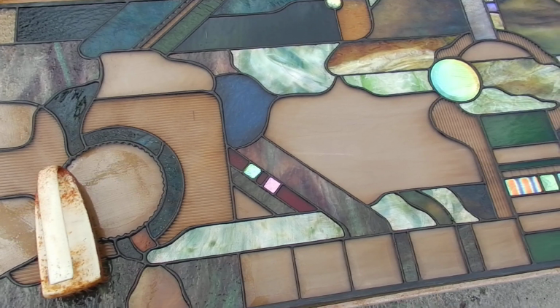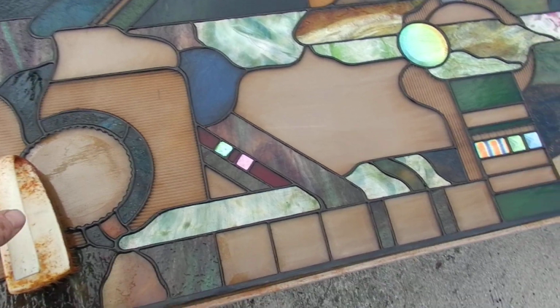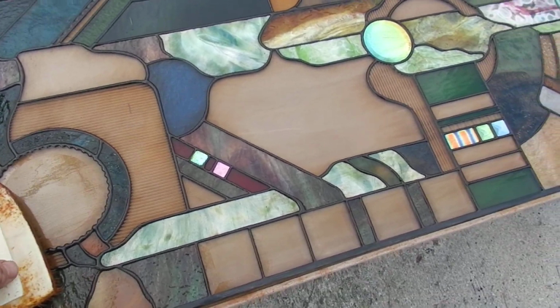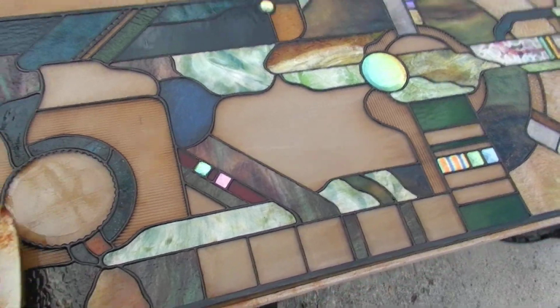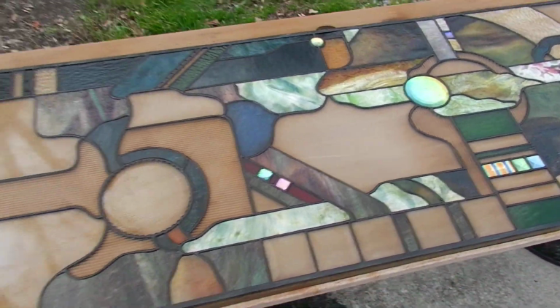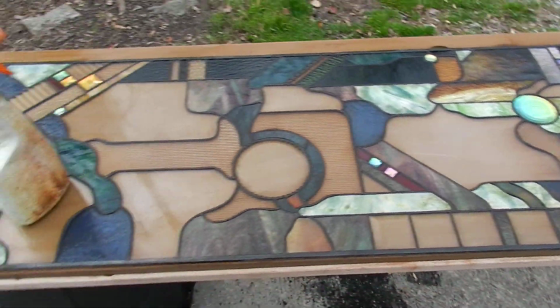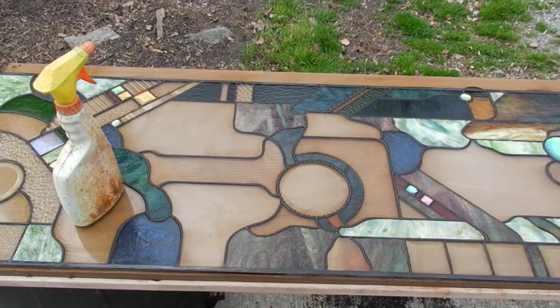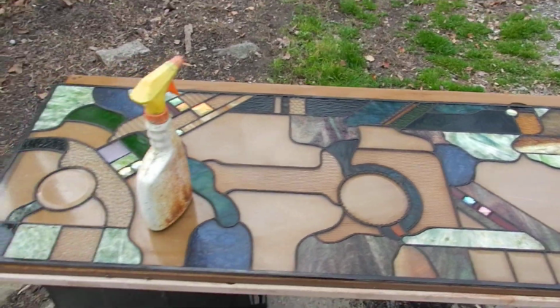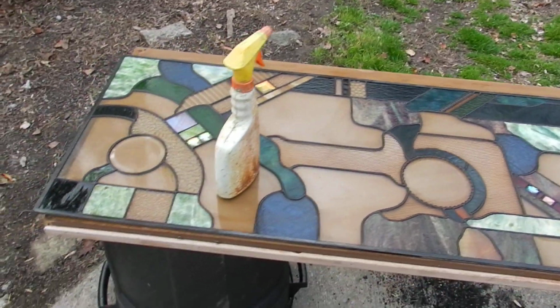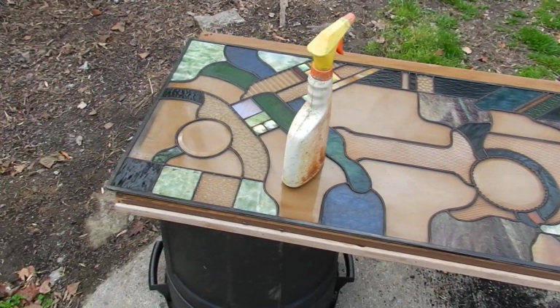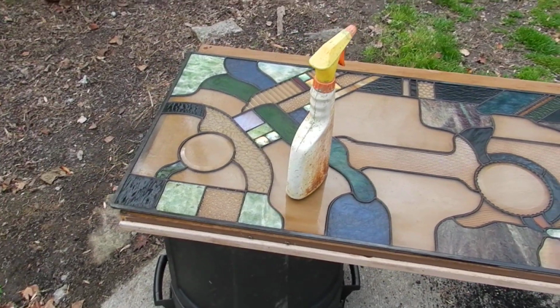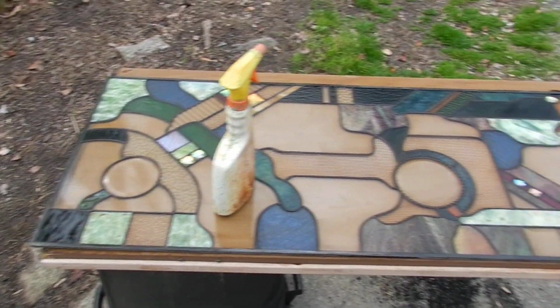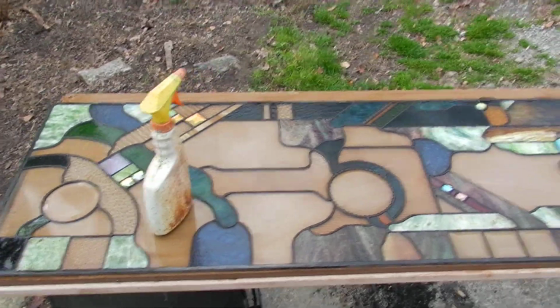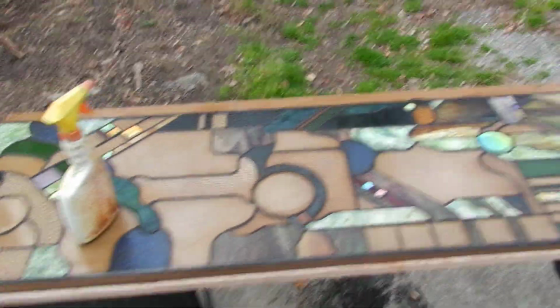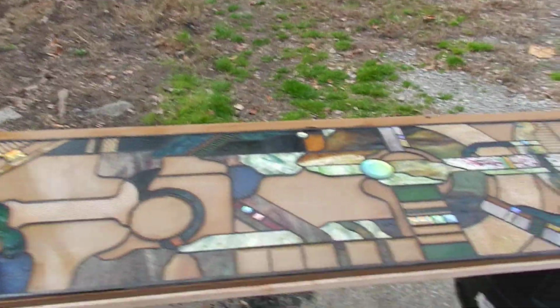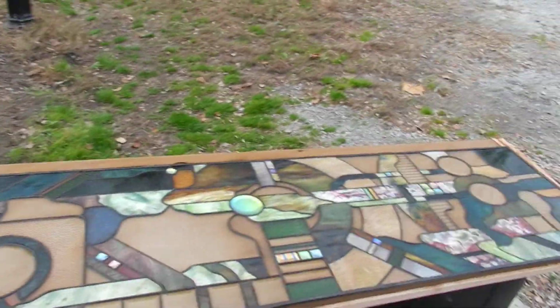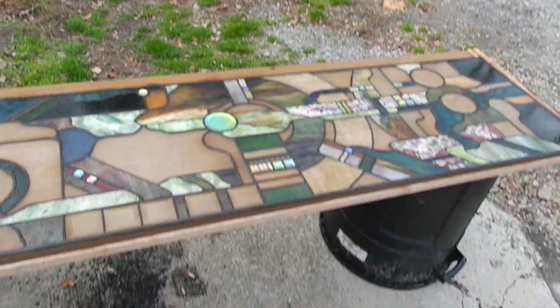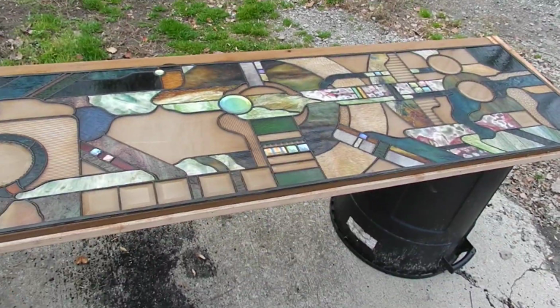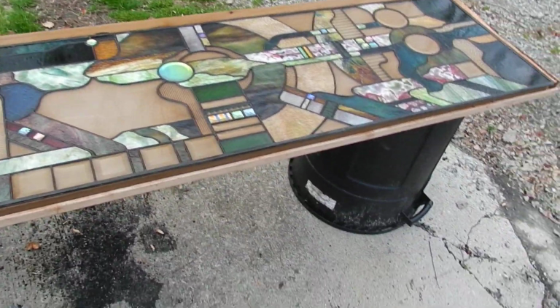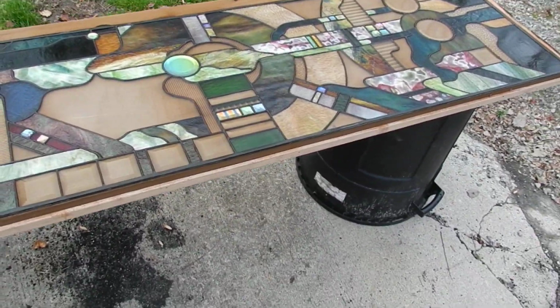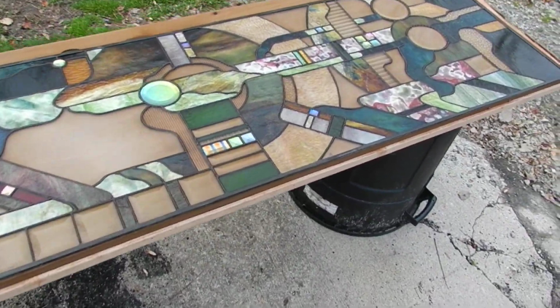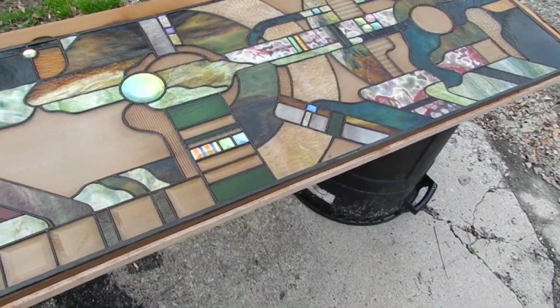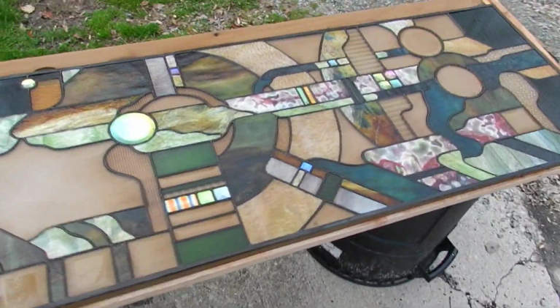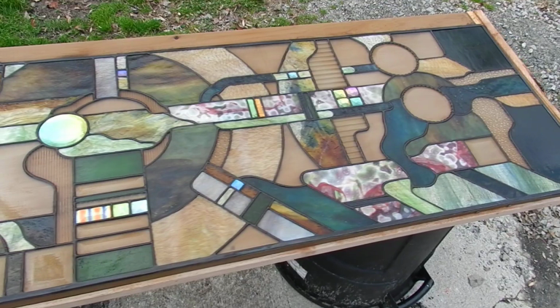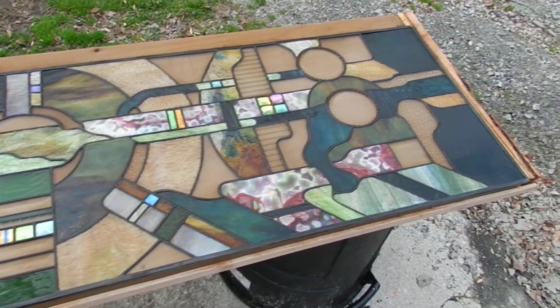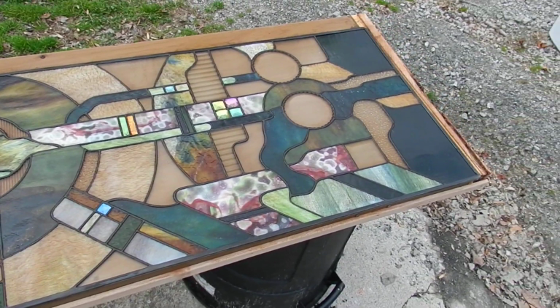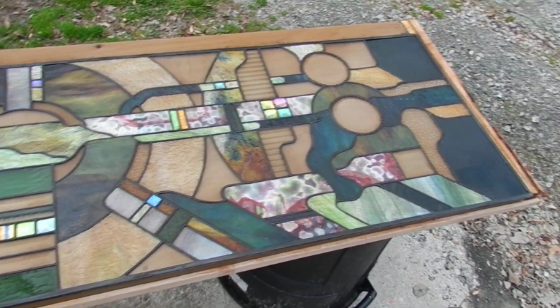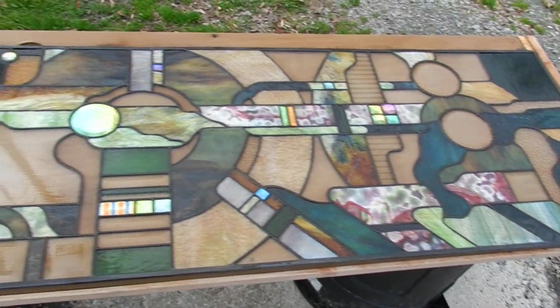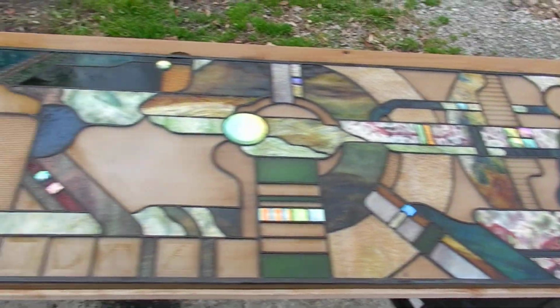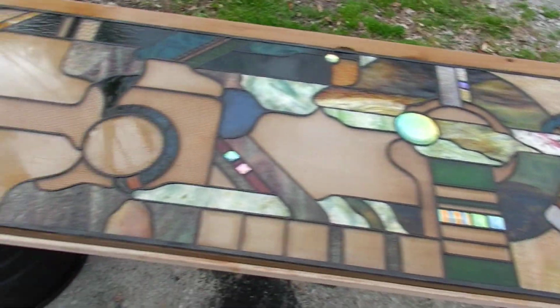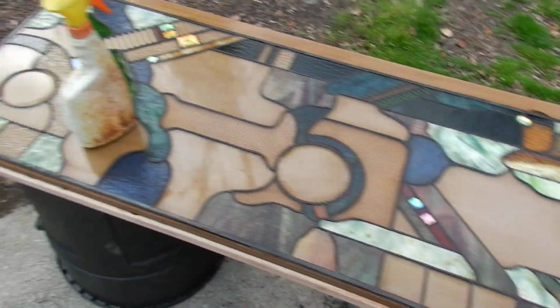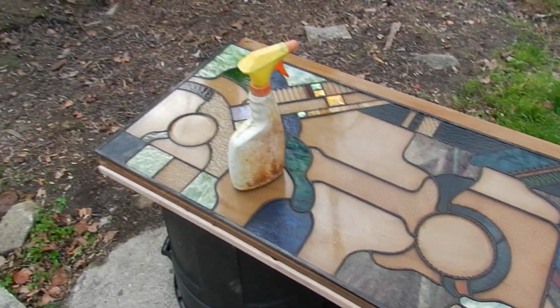Hello, this is Steve, Dichroic Glass Man. Just patinaed a large panel. This is a pretty good sized panel — 84 and a quarter inches by 18 and a quarter inches. It's a biggie in anybody's book.